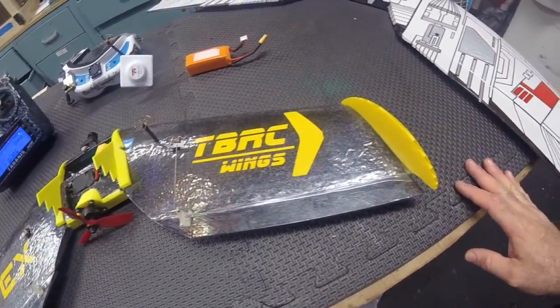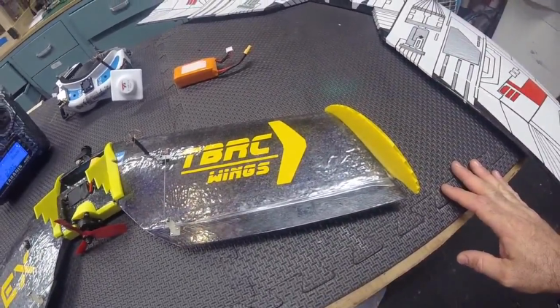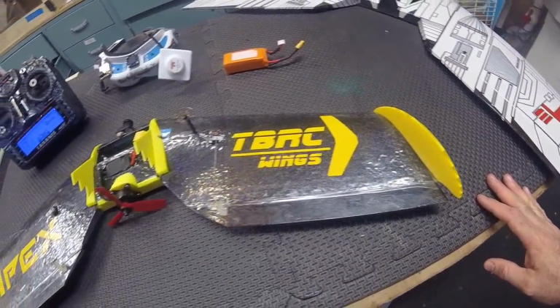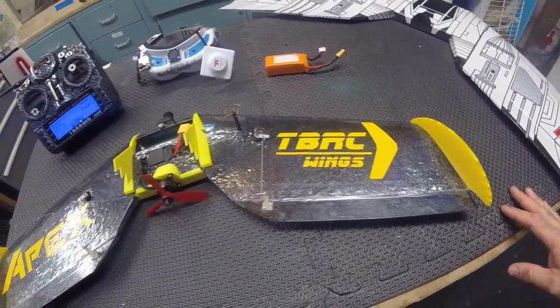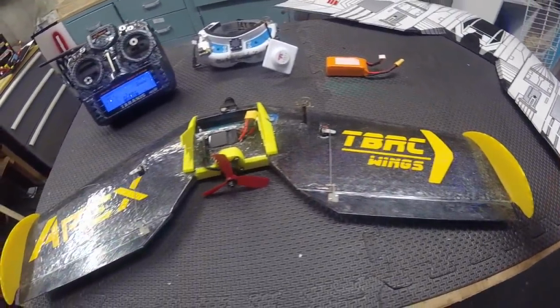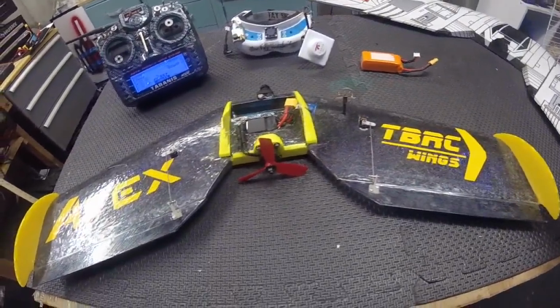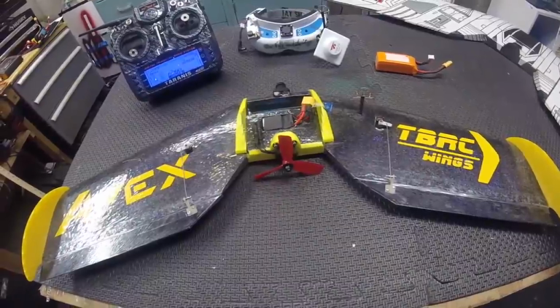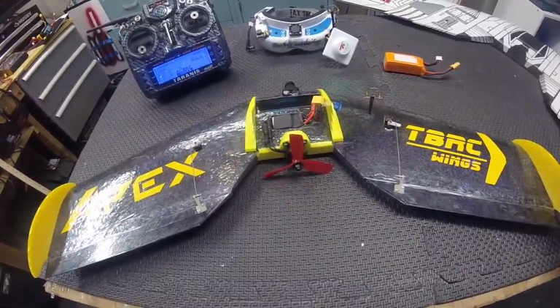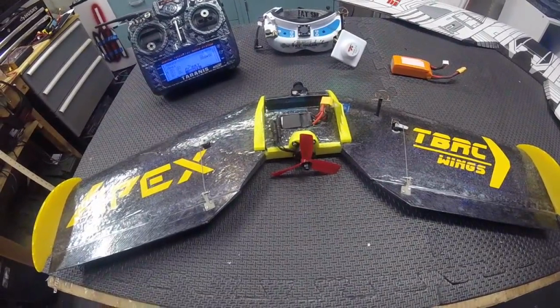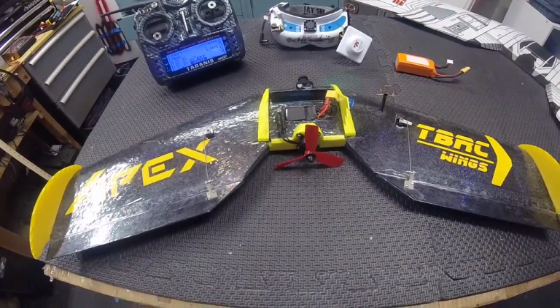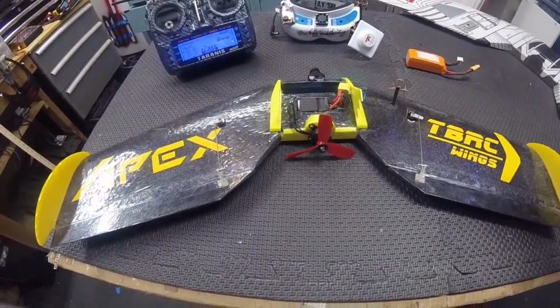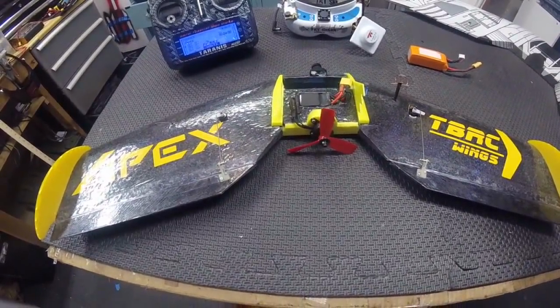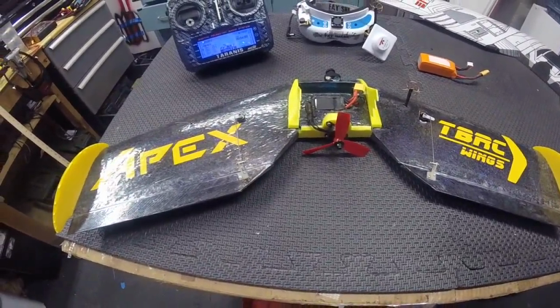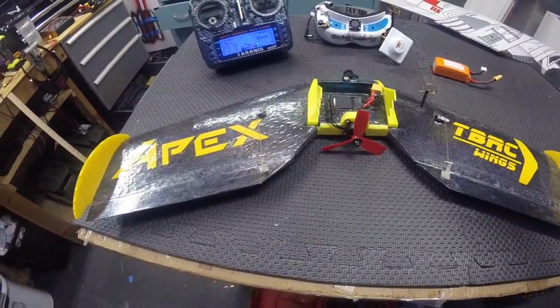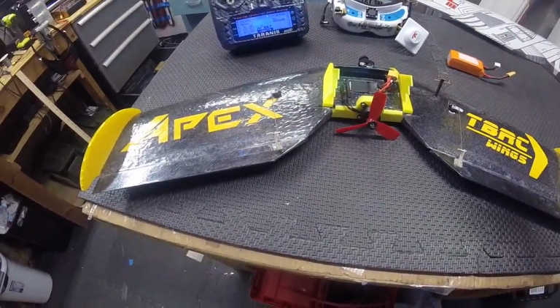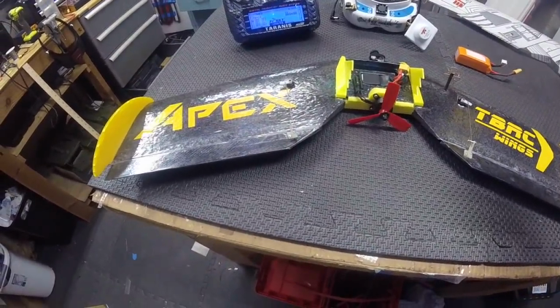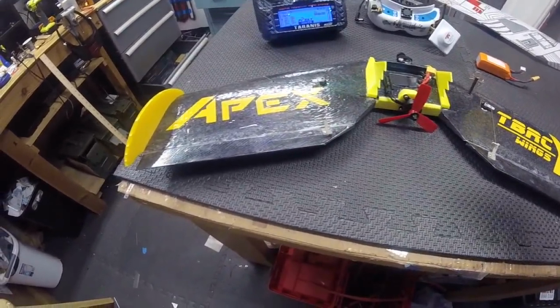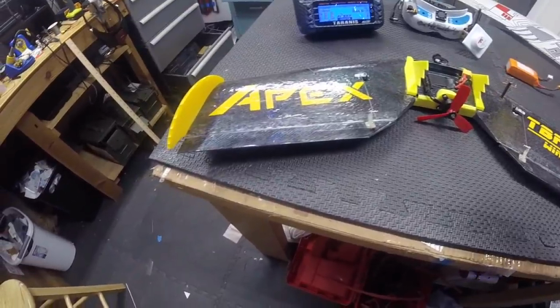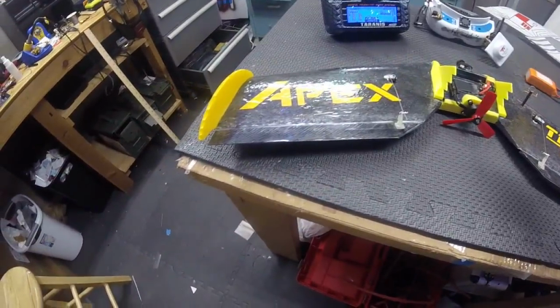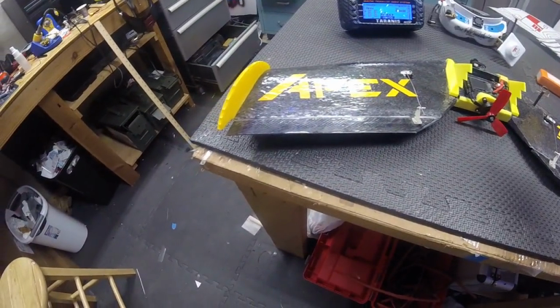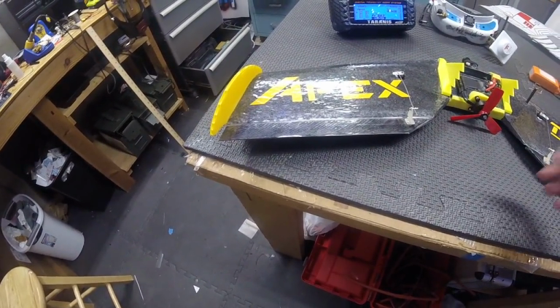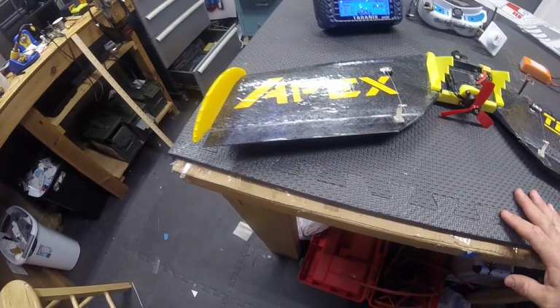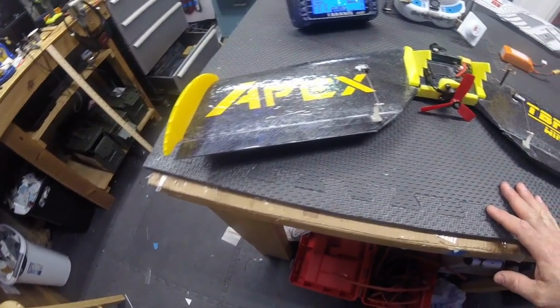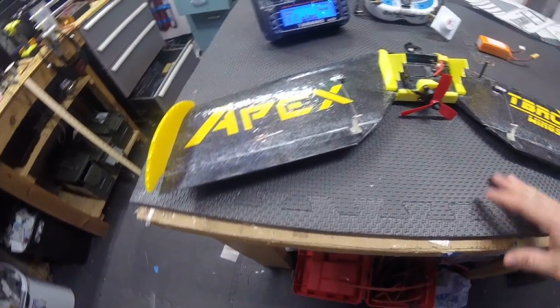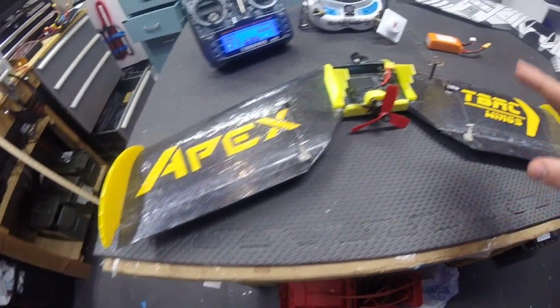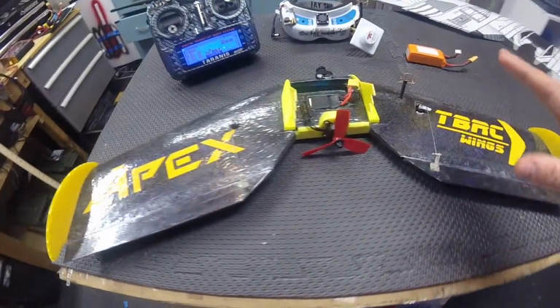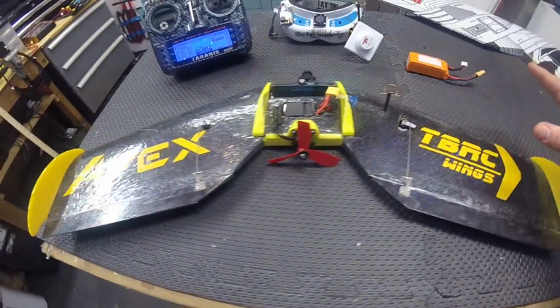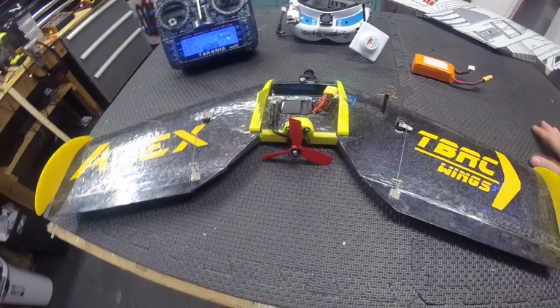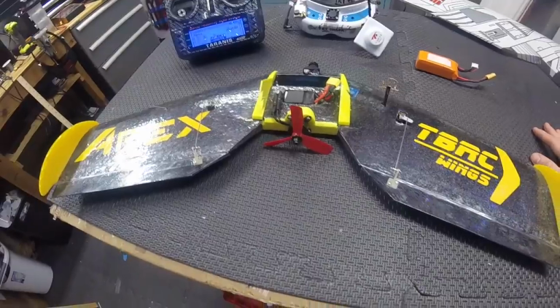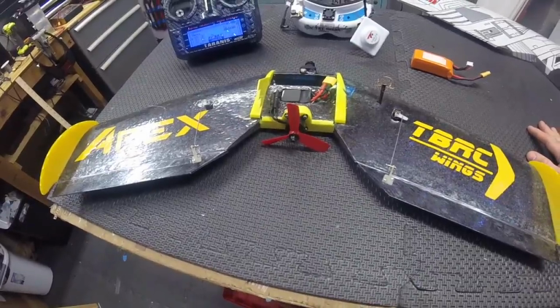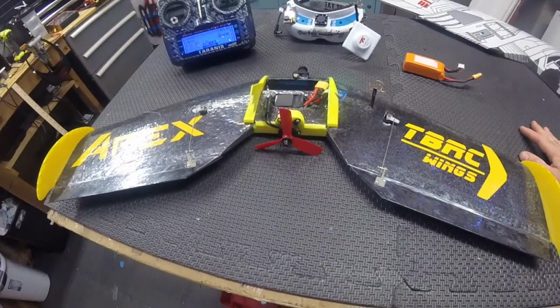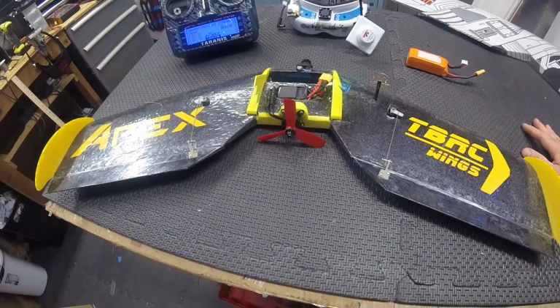It's nothing special. Right now it's on 3S. You can fly it on 4S, but I don't think it needs to be on 4S unless you're going to race or something. It flew perfectly well and it was a blast.